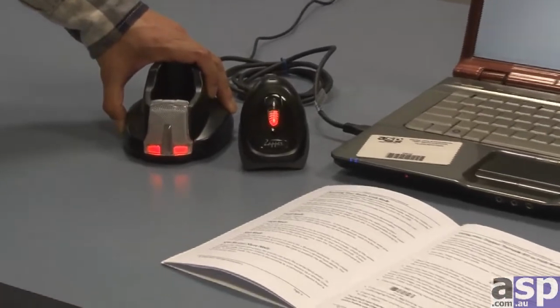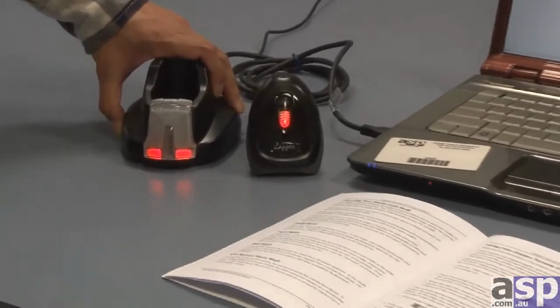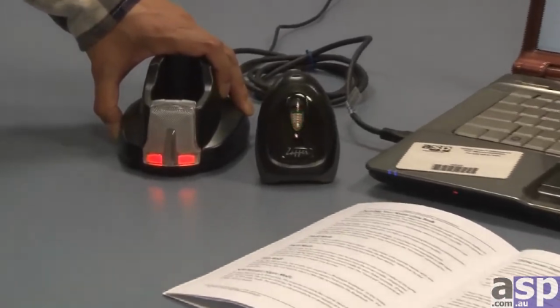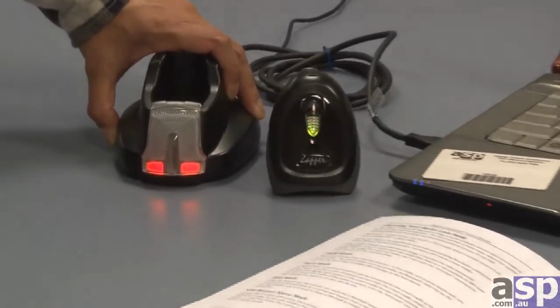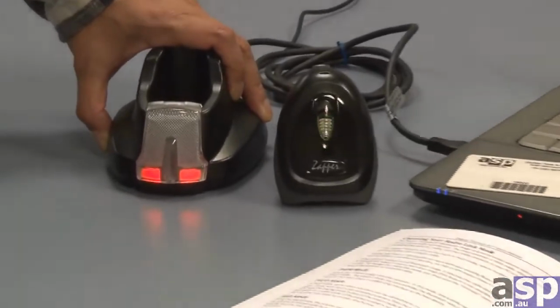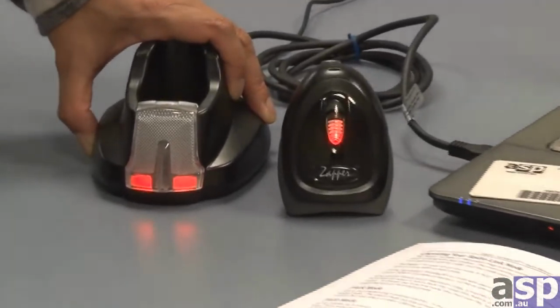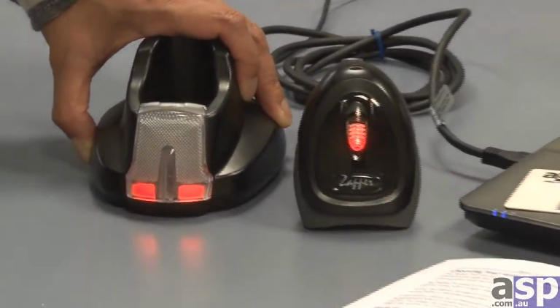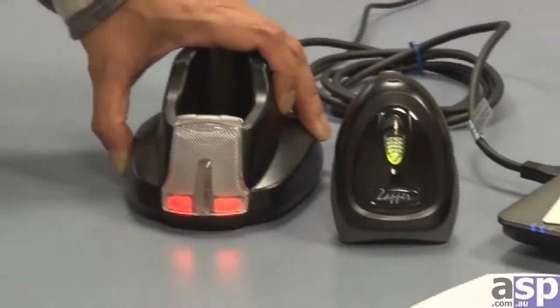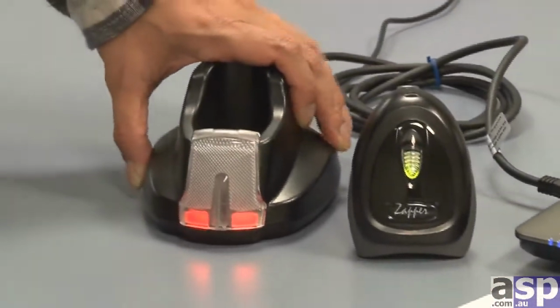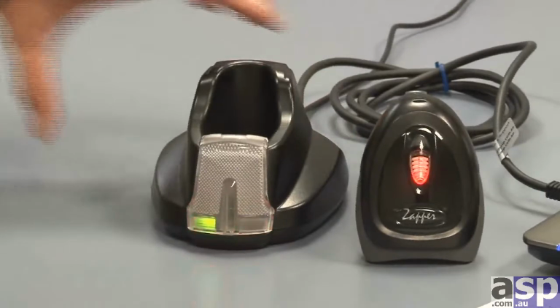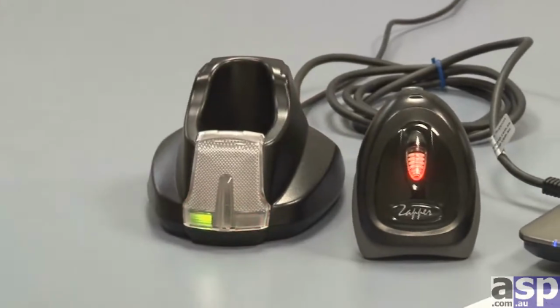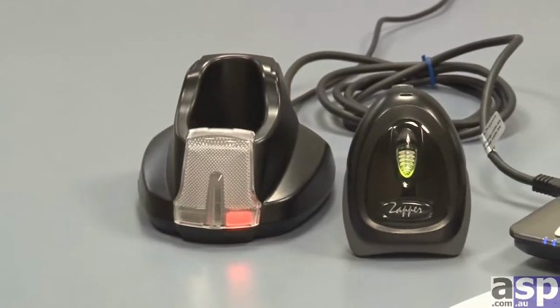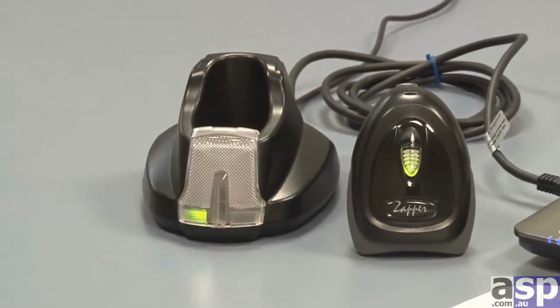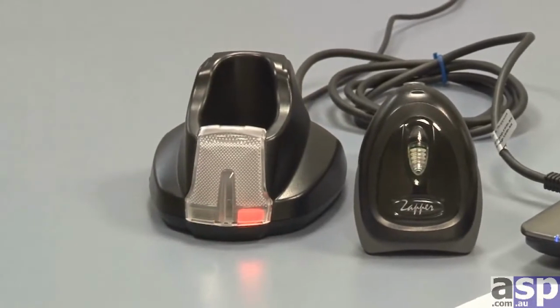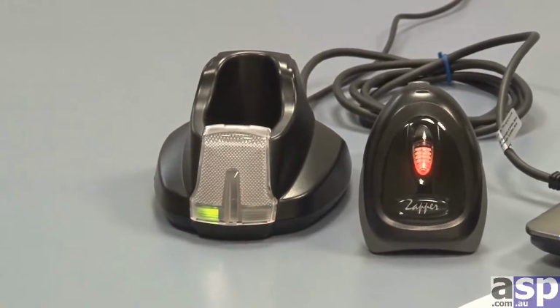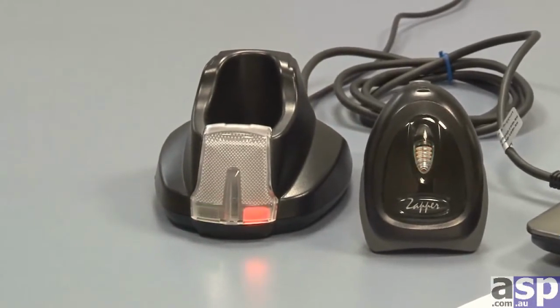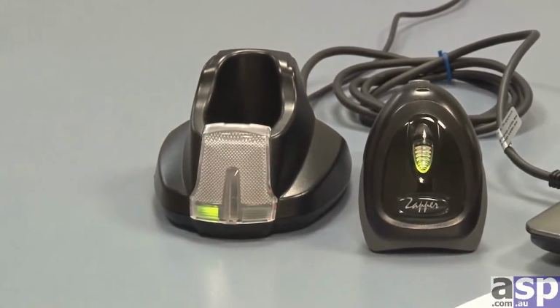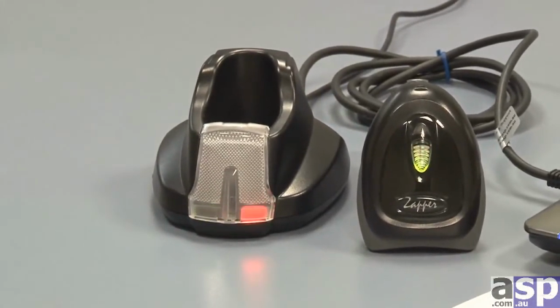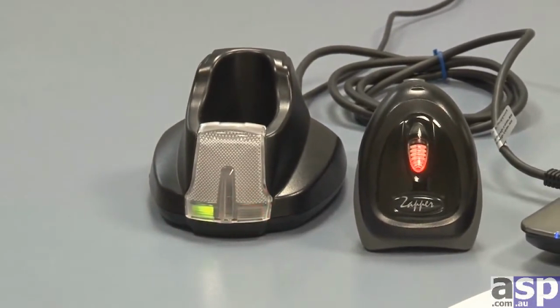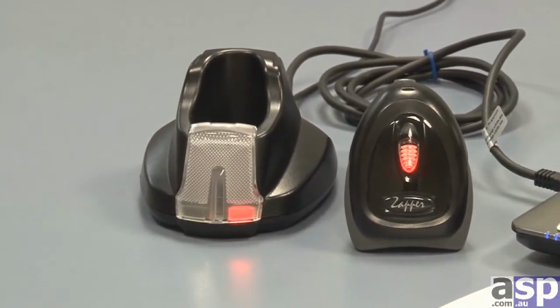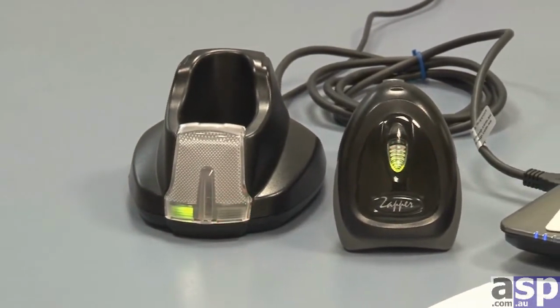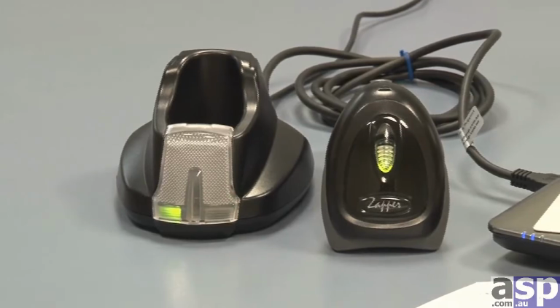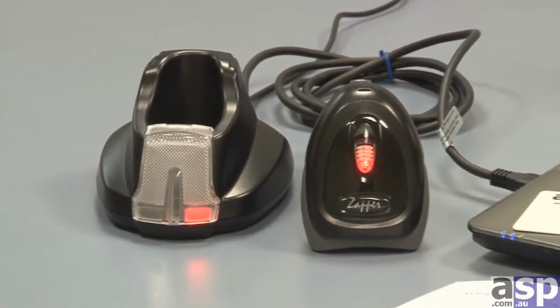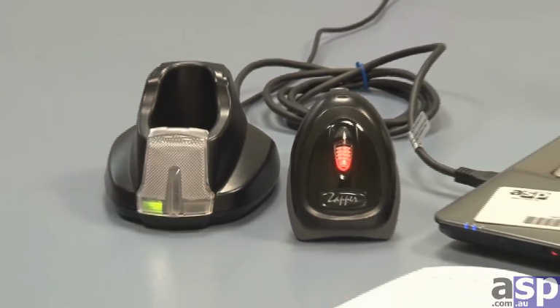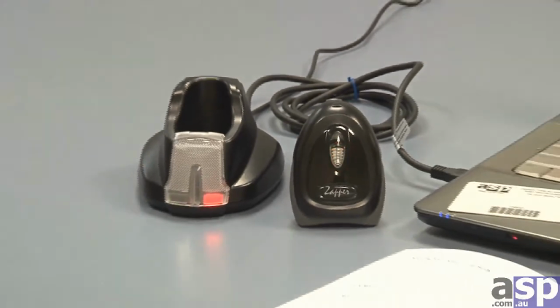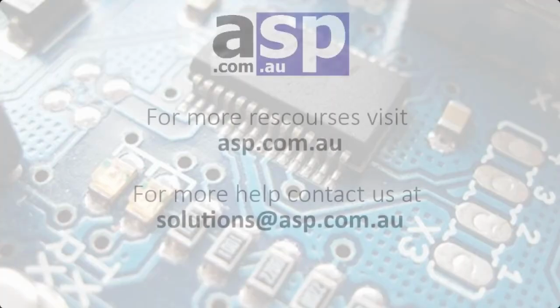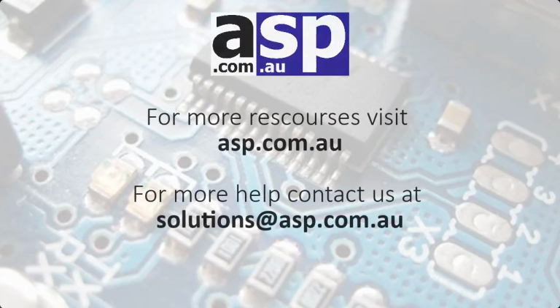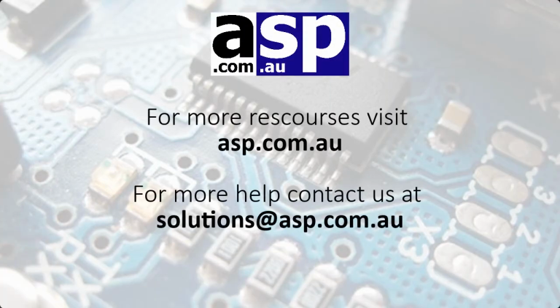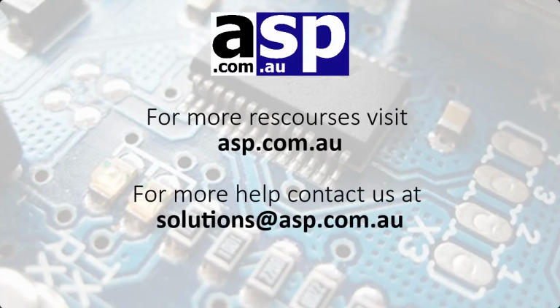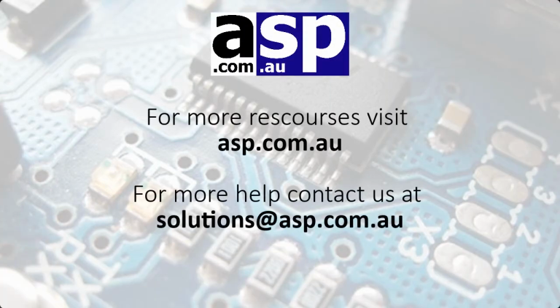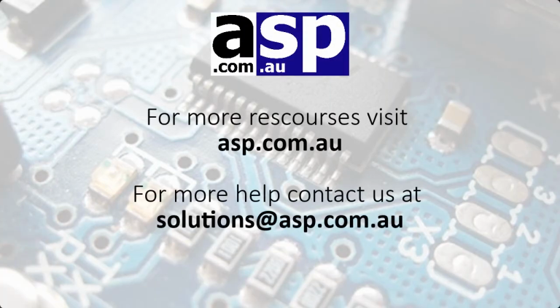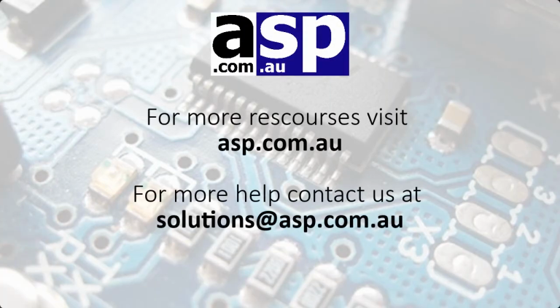Should this not work for you, press the reset button on the side of the cradle for 5 seconds. Alternating green and red lights now indicate that the scanner is unpaired.